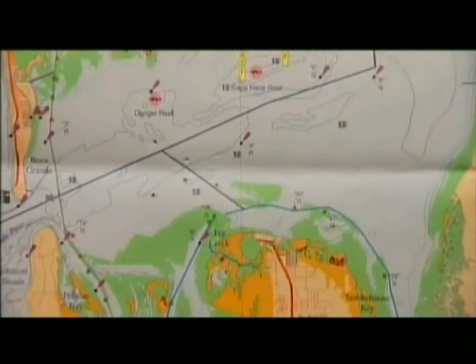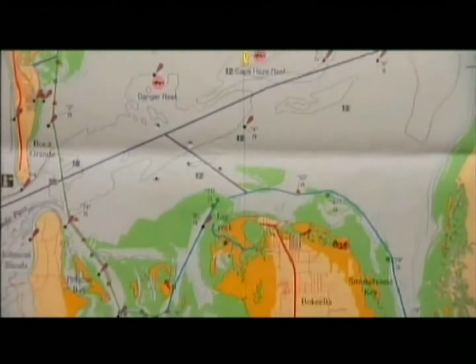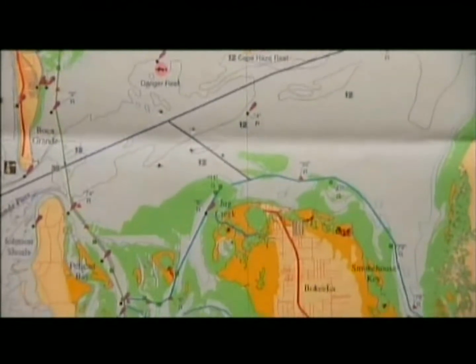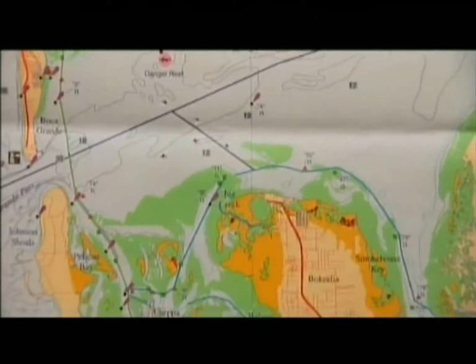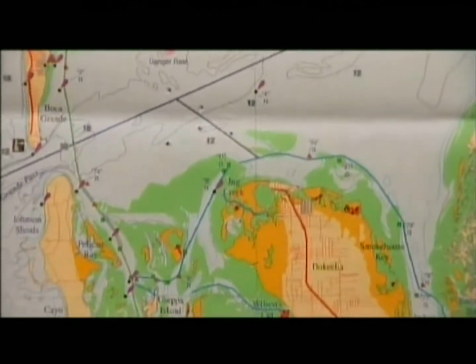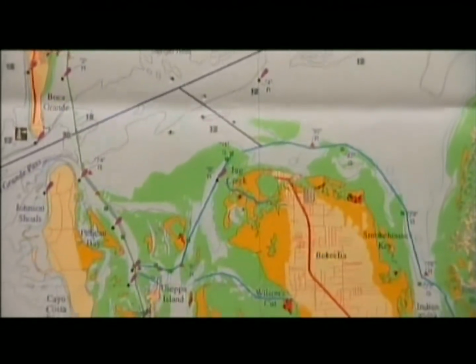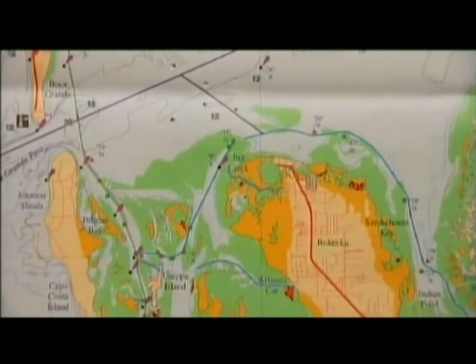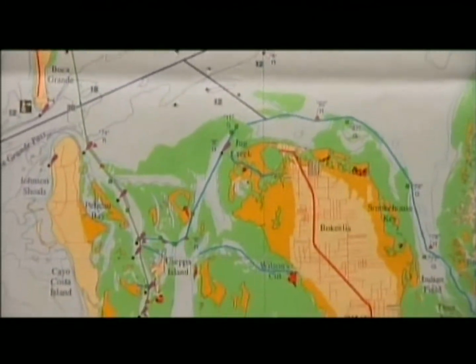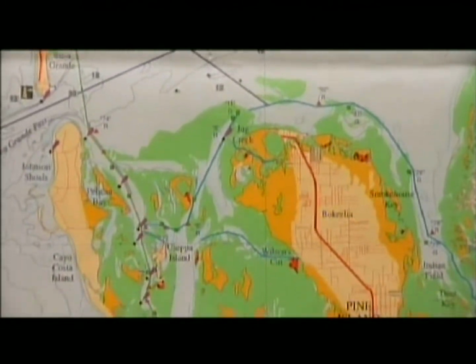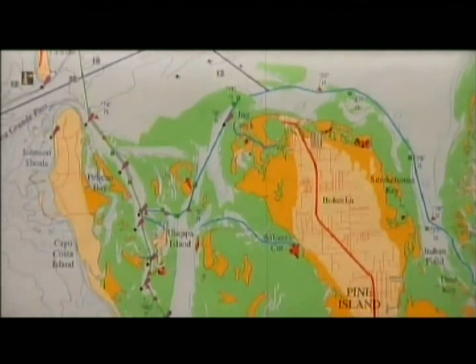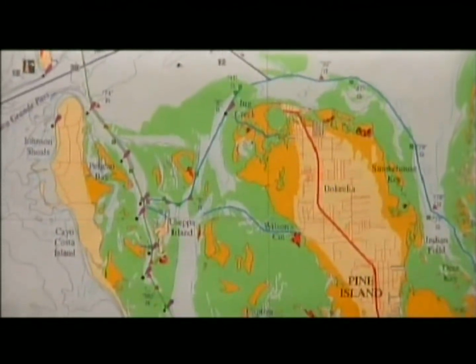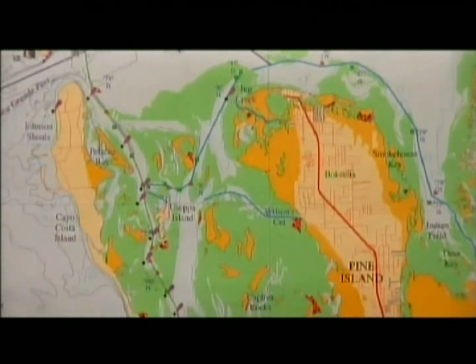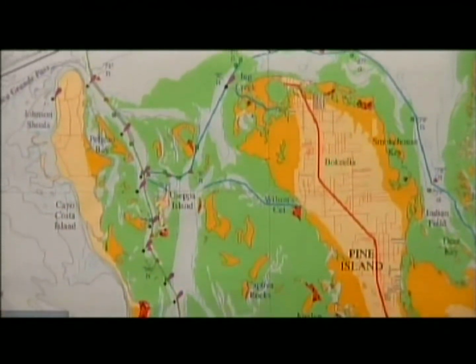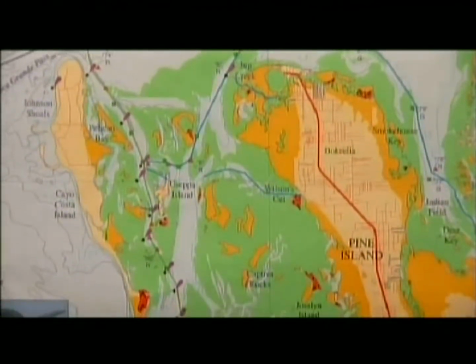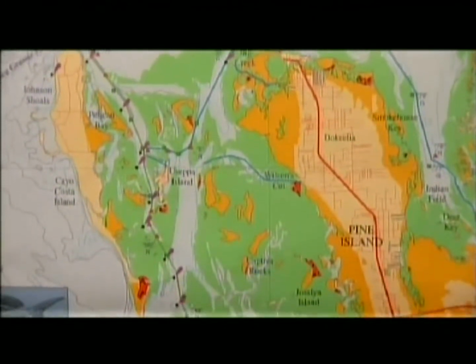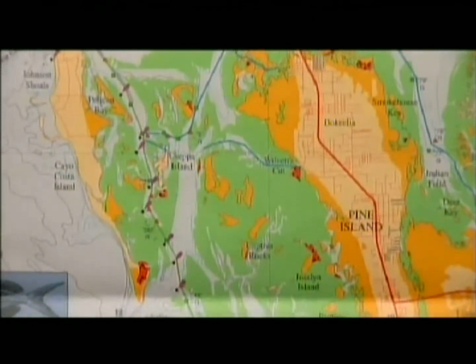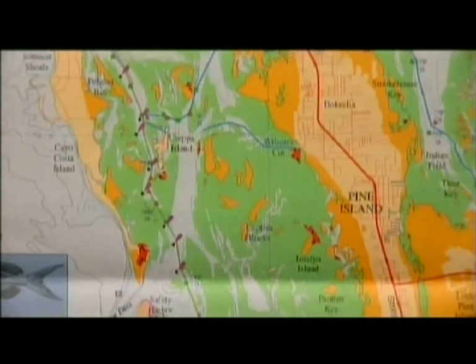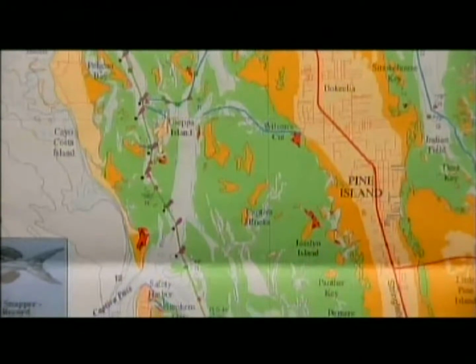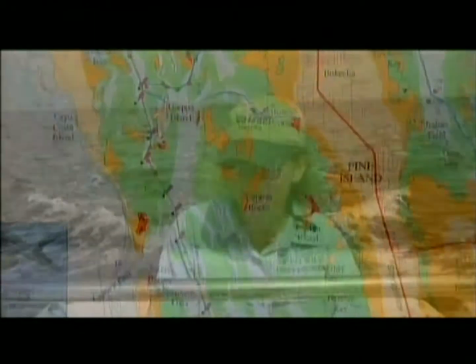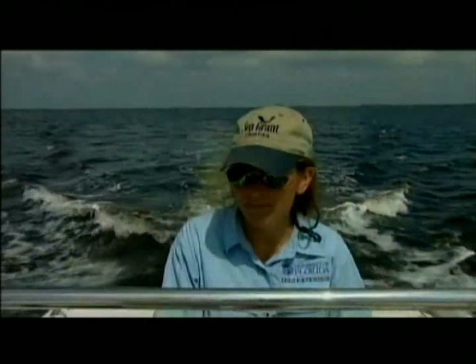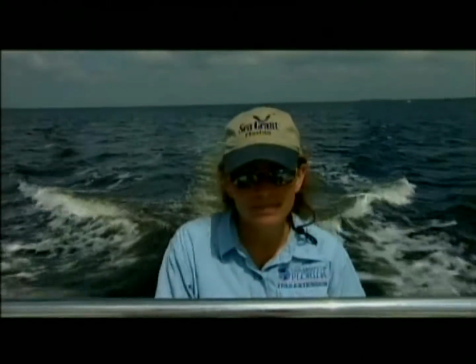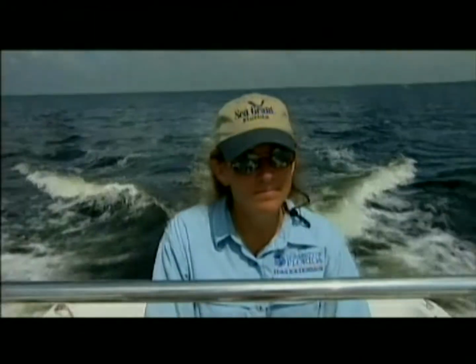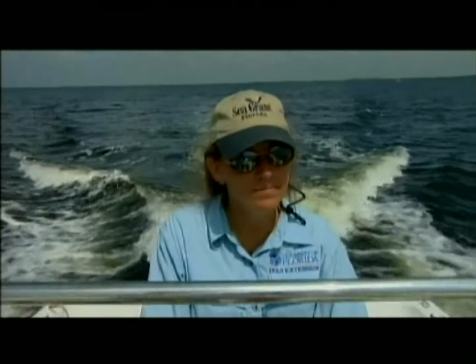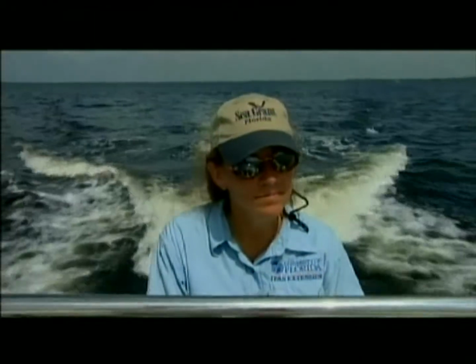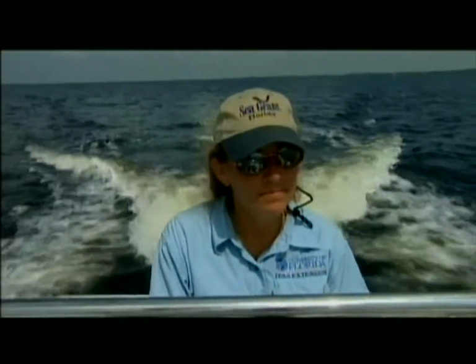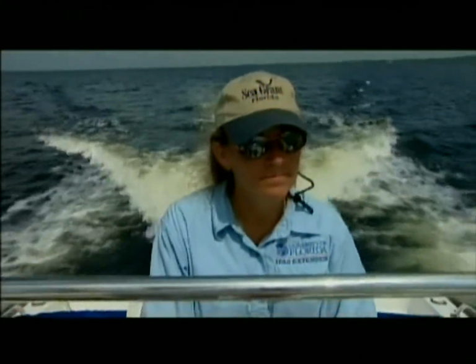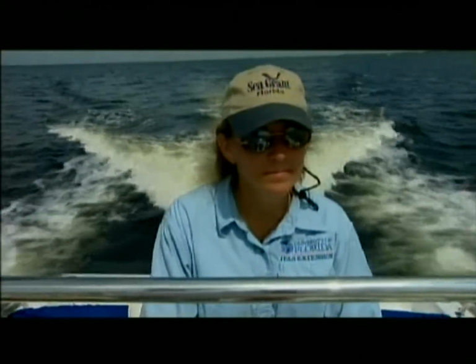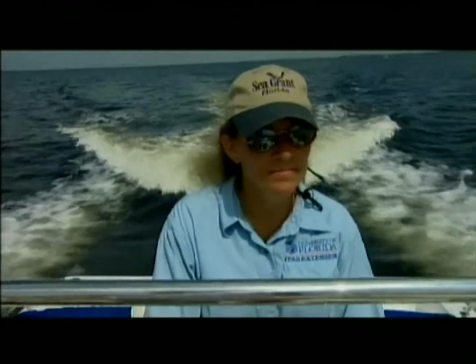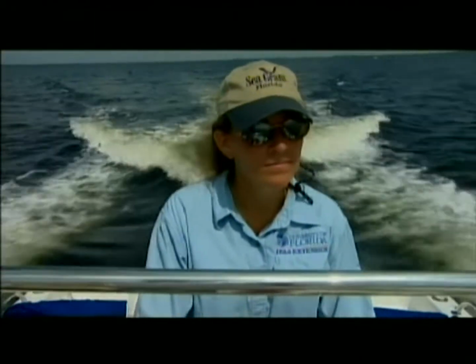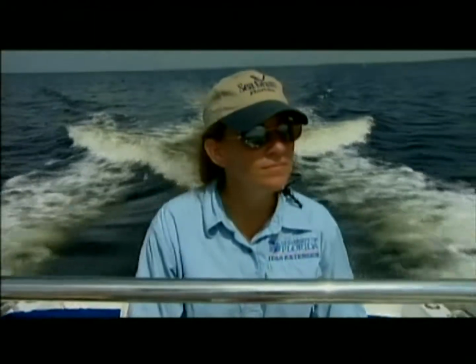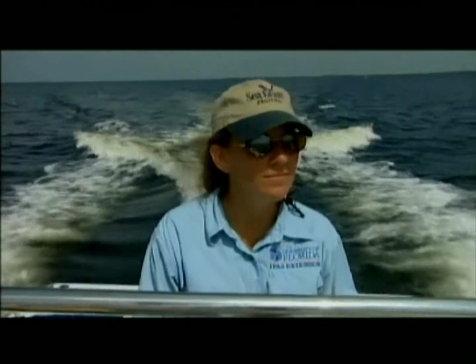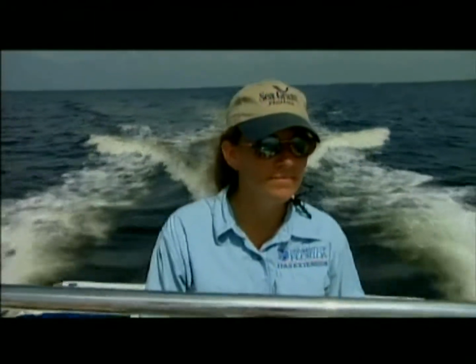Boaters should have navigational charts, which indicate the depth of water, and tidal charts. Polarized sunglasses reduce glare and allow boaters to see the sea bottom and submerged objects.